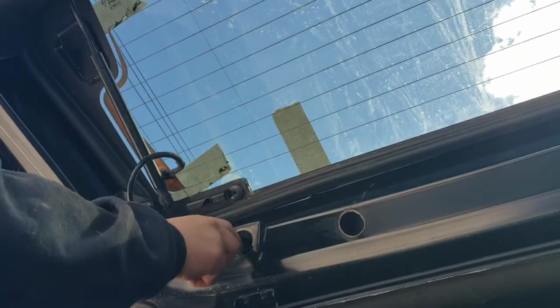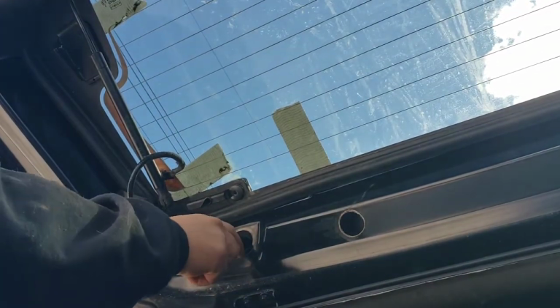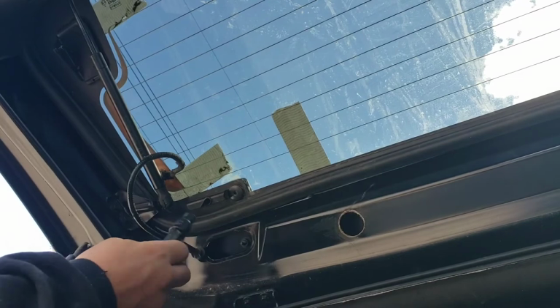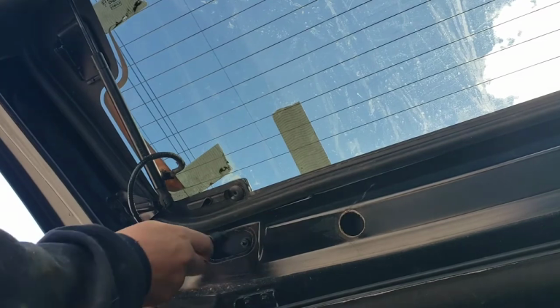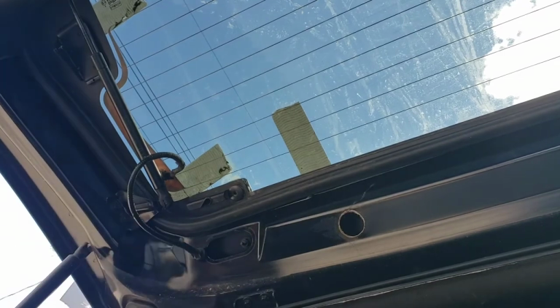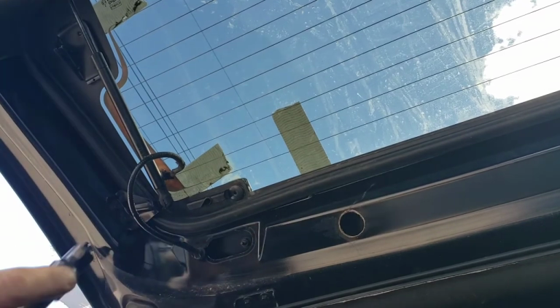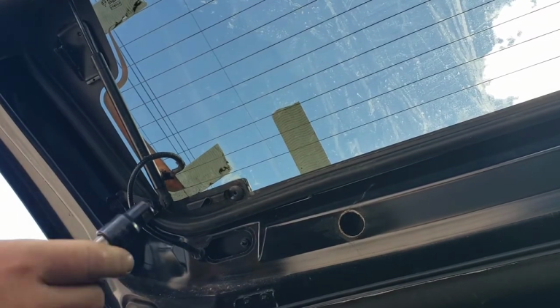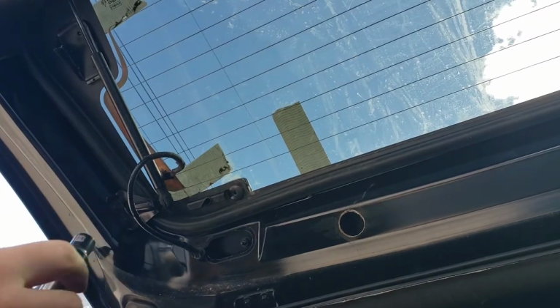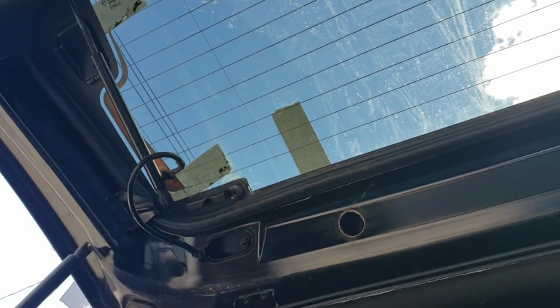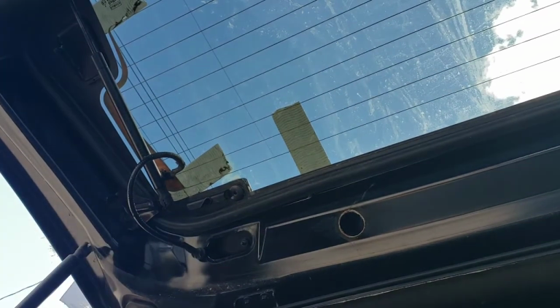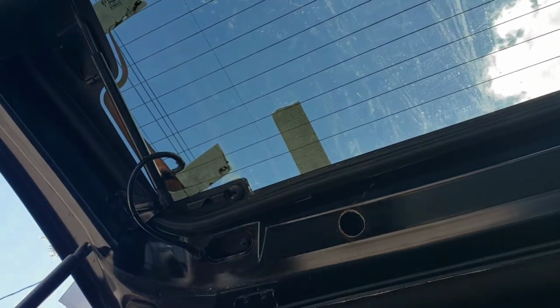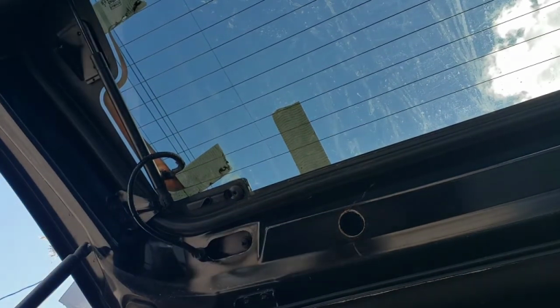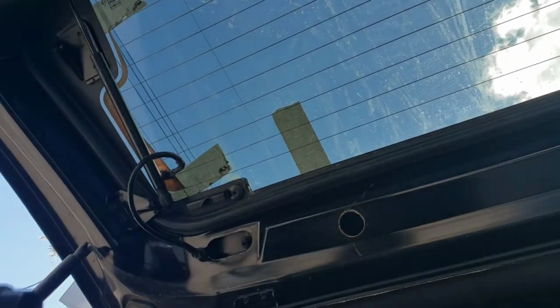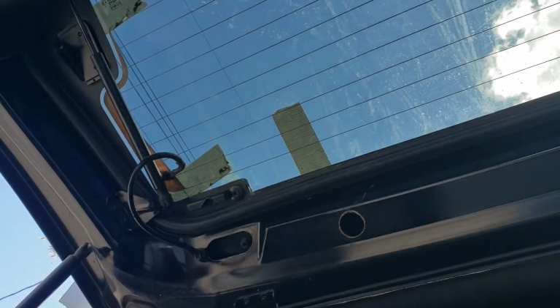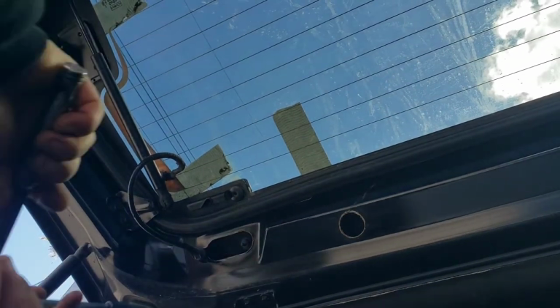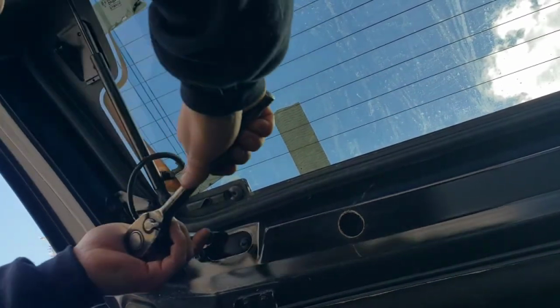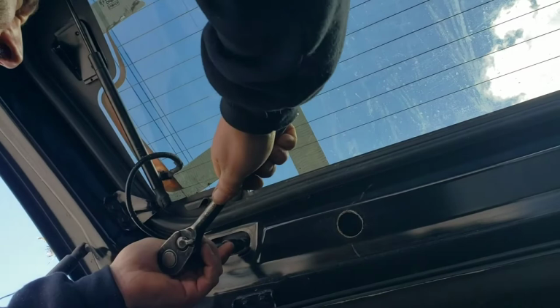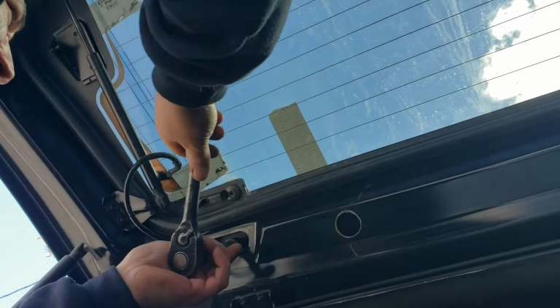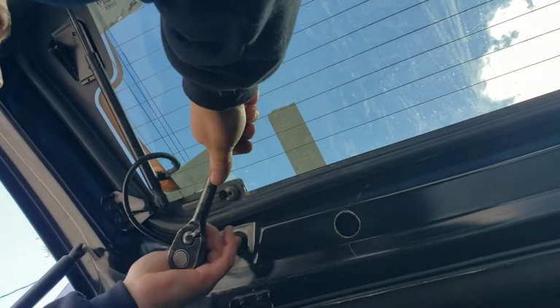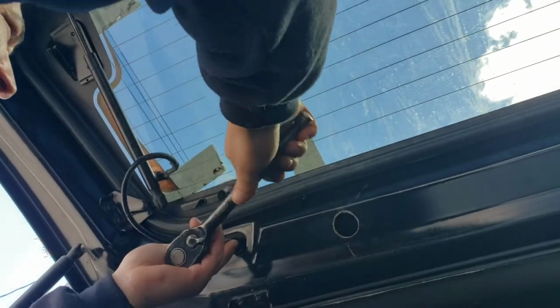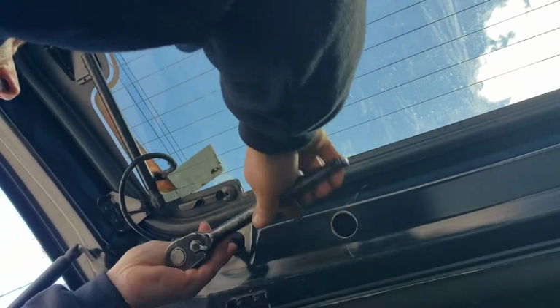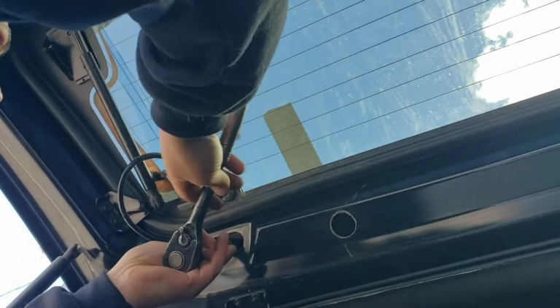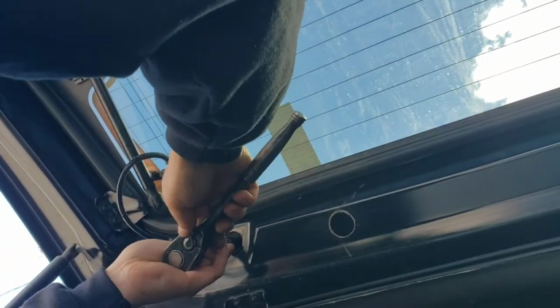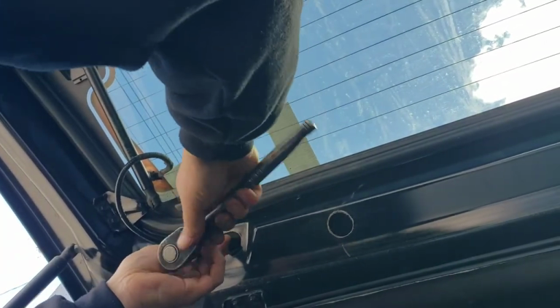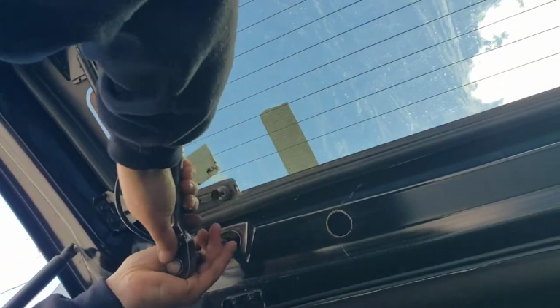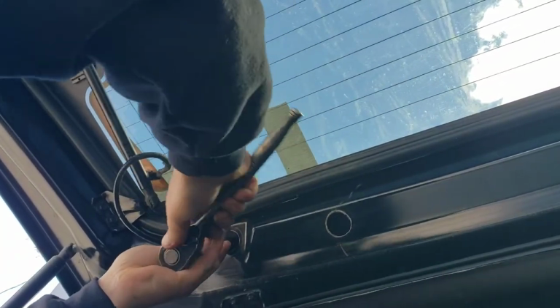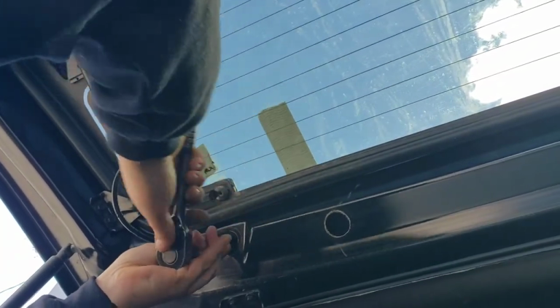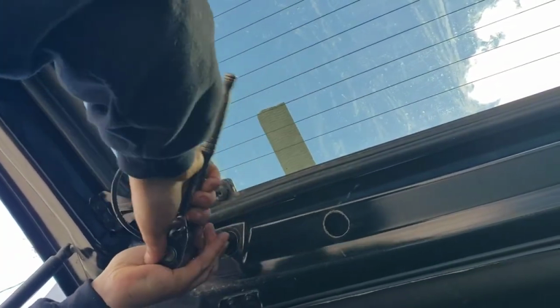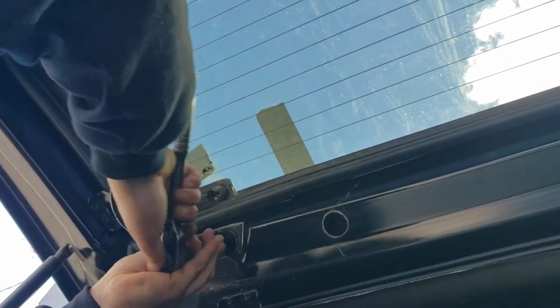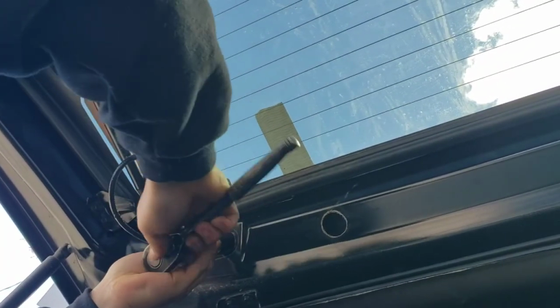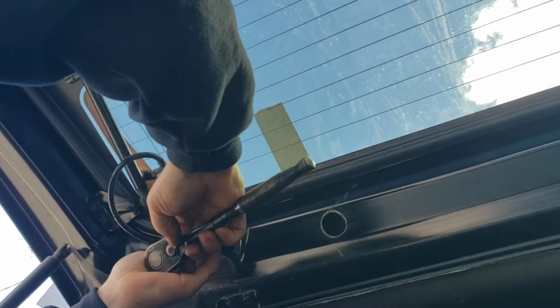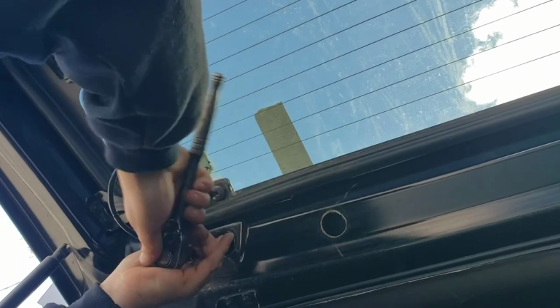These are actually 11mm — classic Ford. I used a 12mm before but it works, as long as you're not too rough about it.